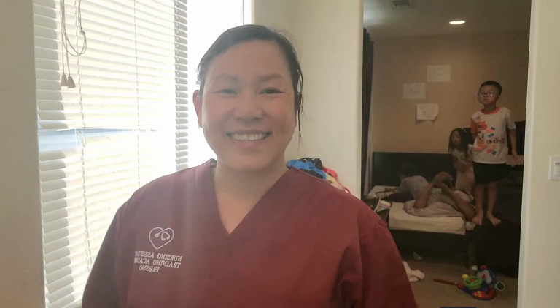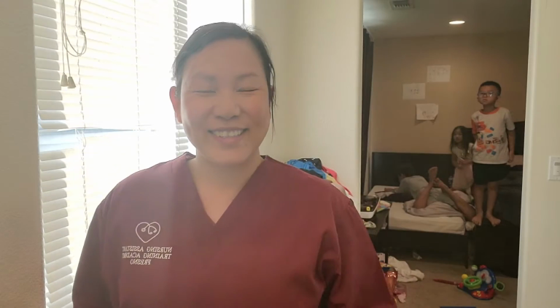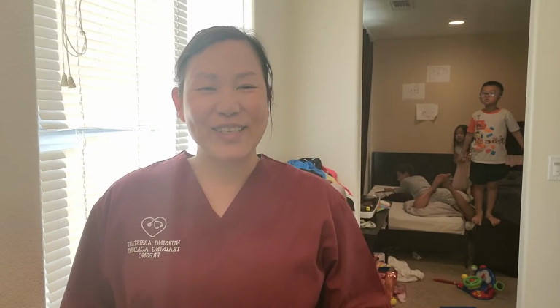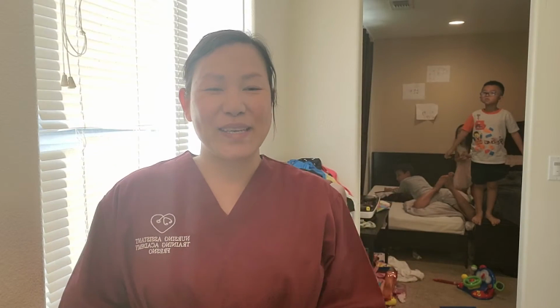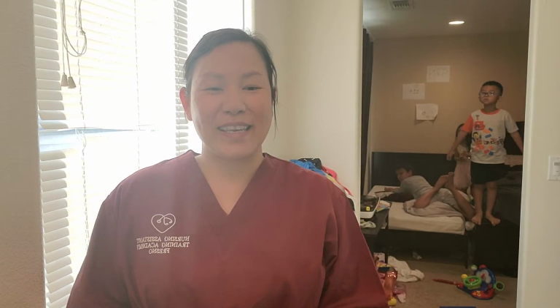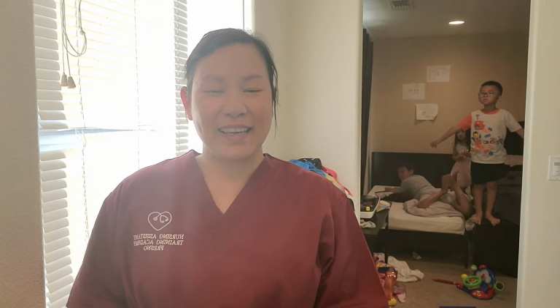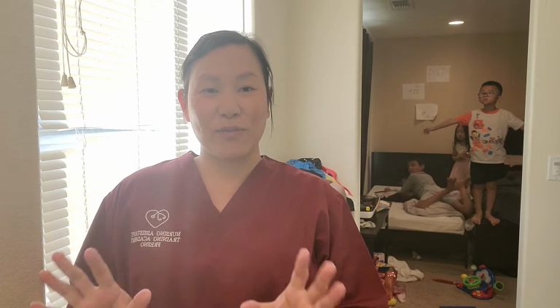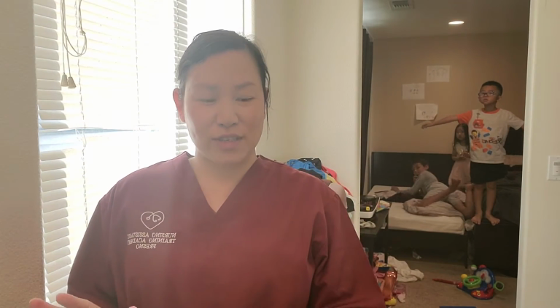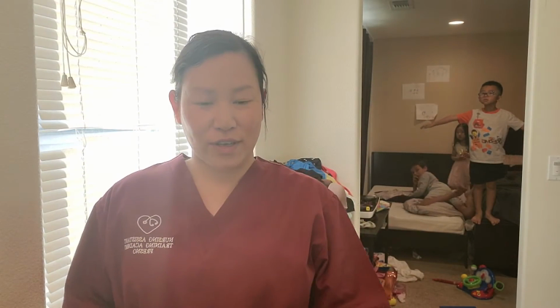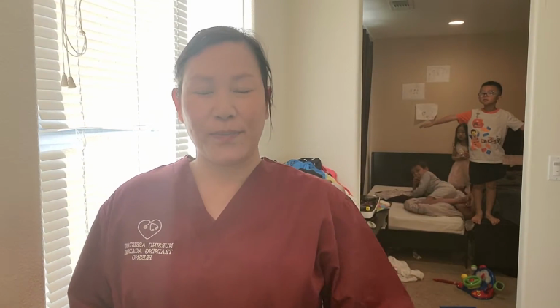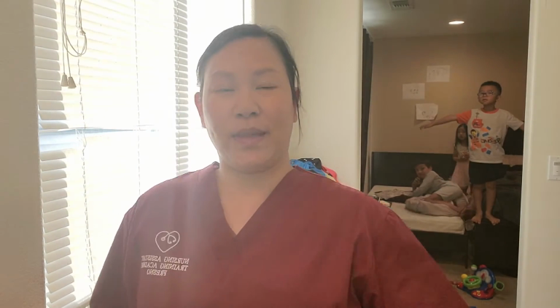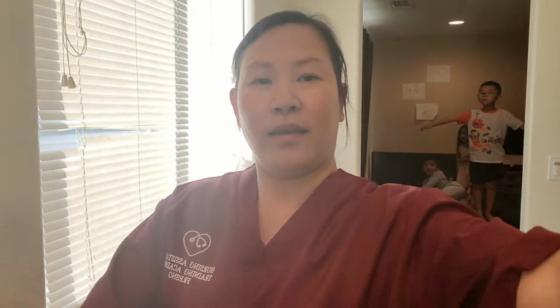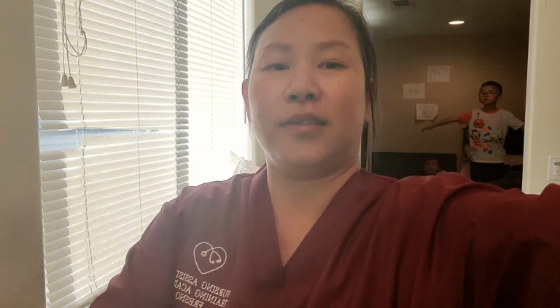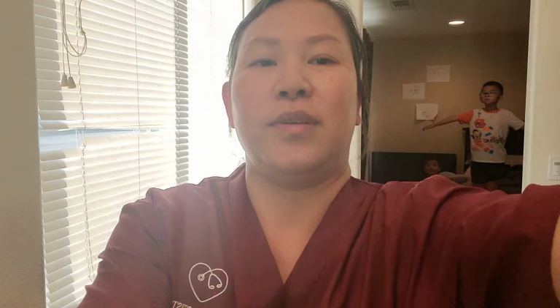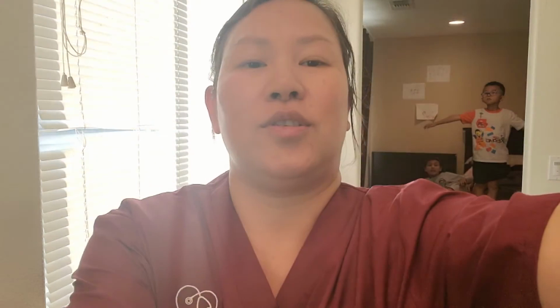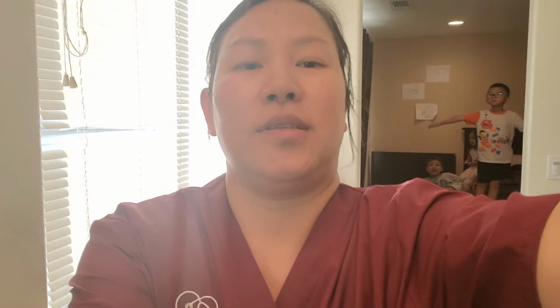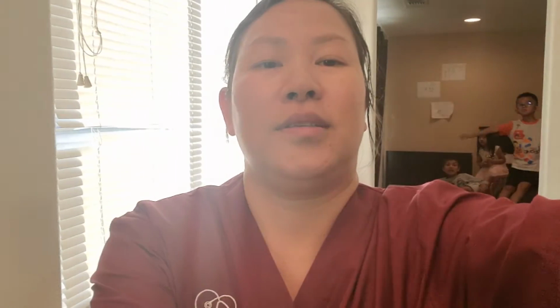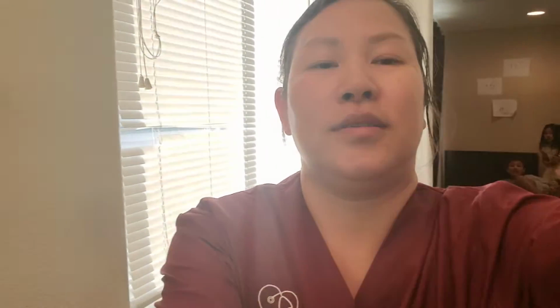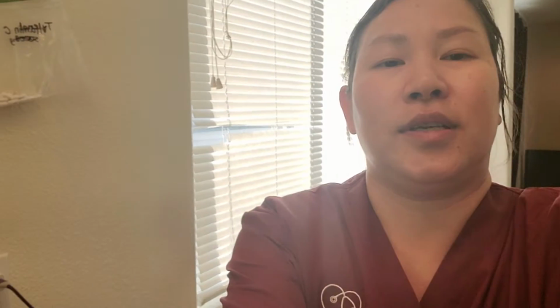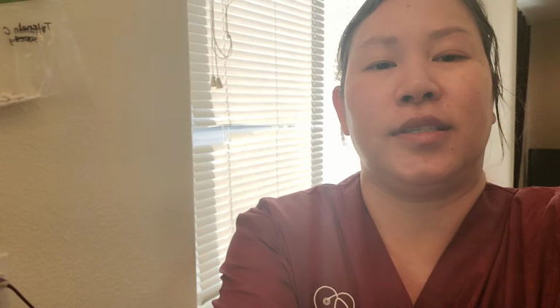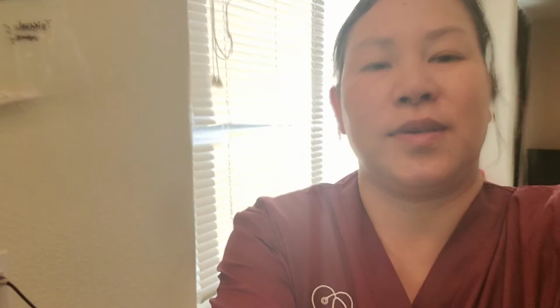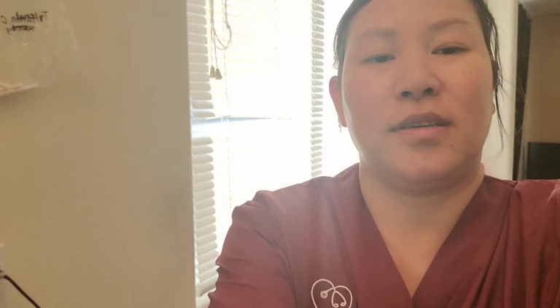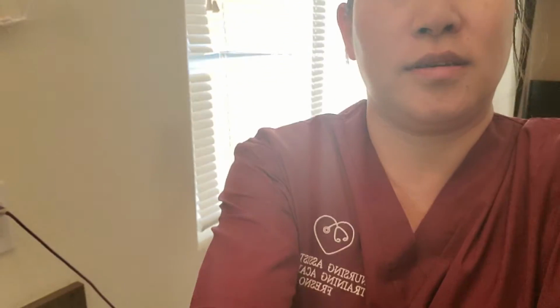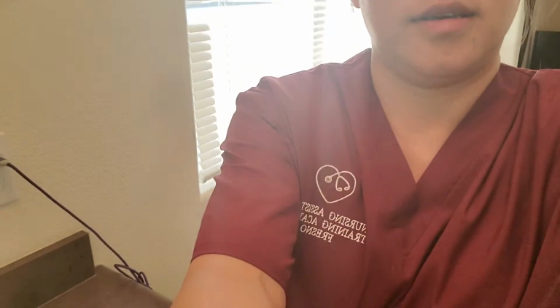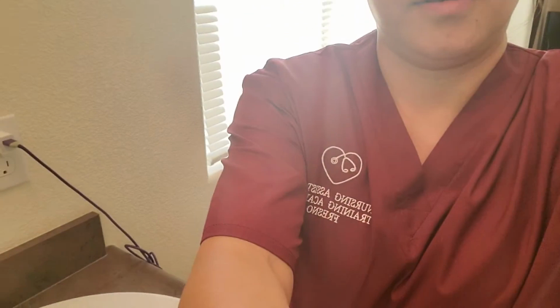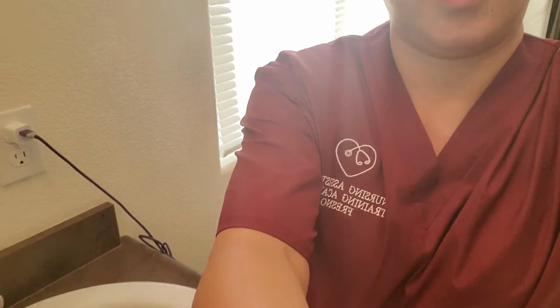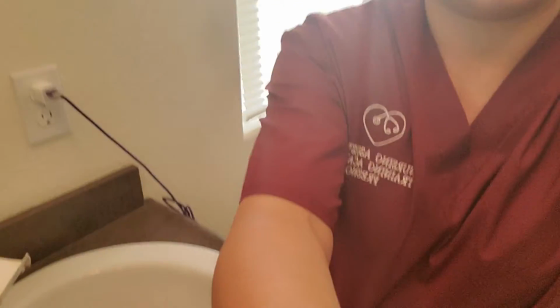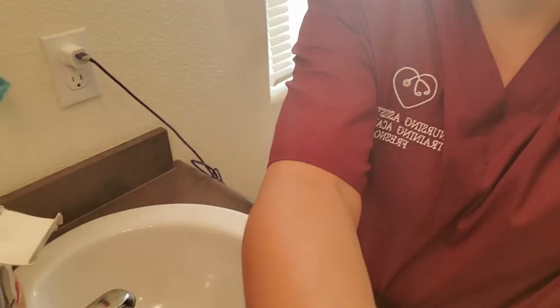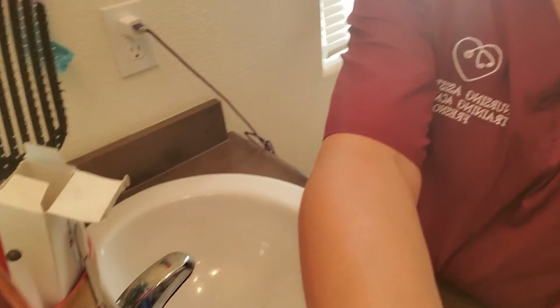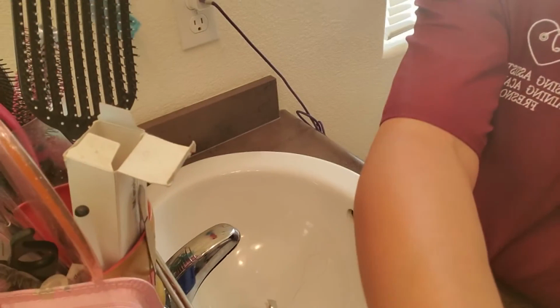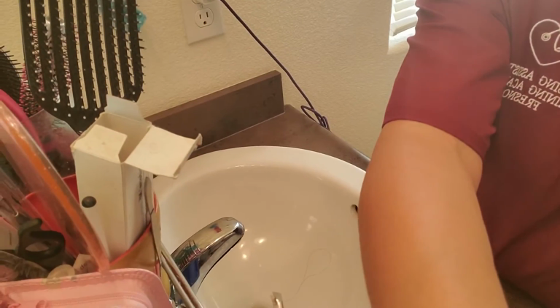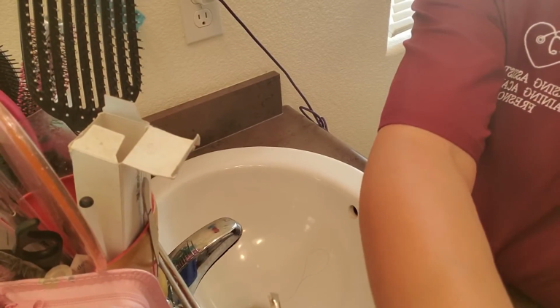So this is gonna be the hand-washing video. Let me adjust this so you guys can see what I'm actually doing on the sink.